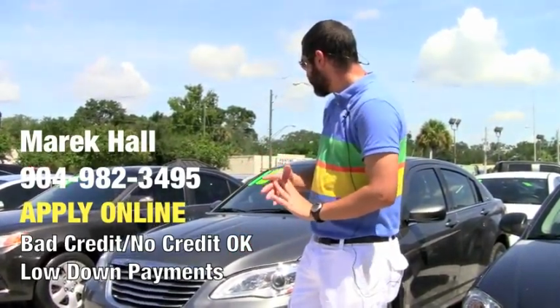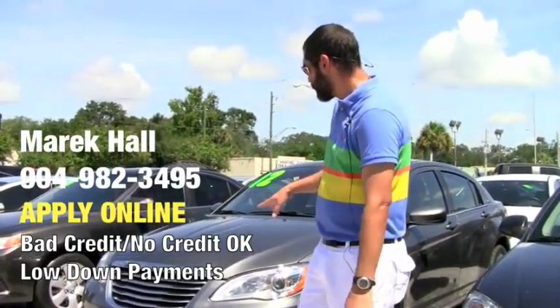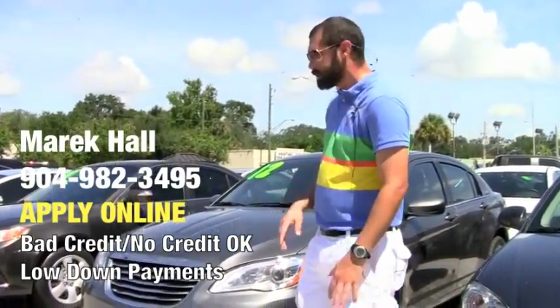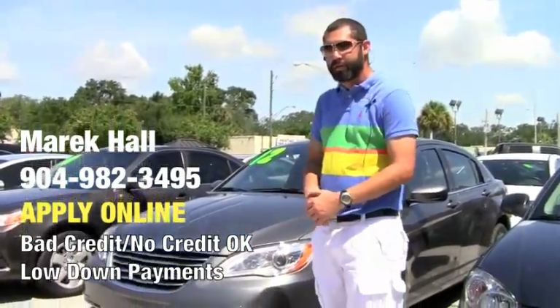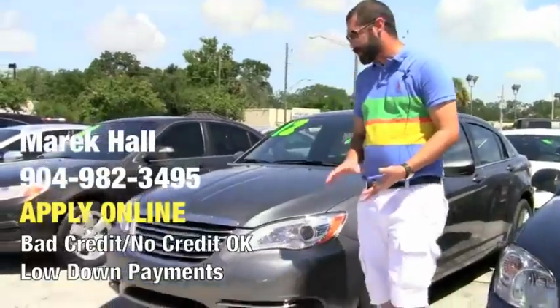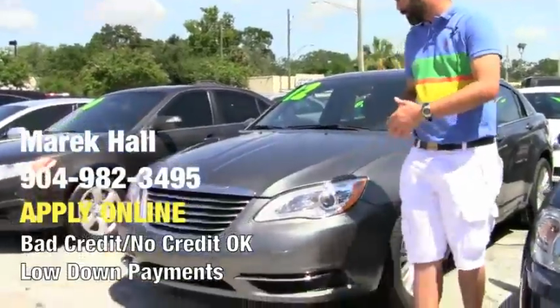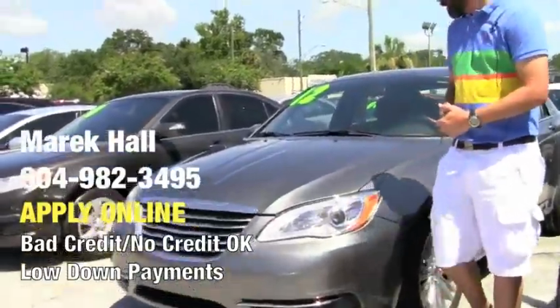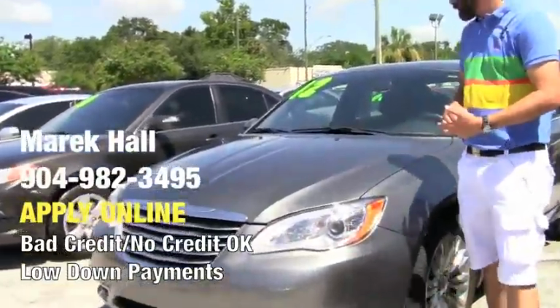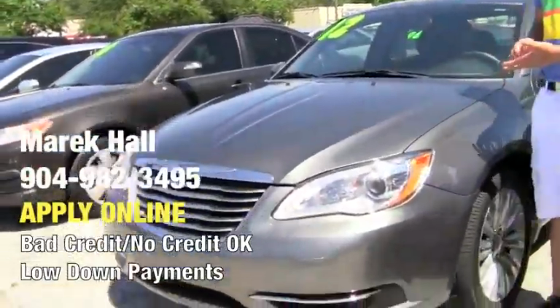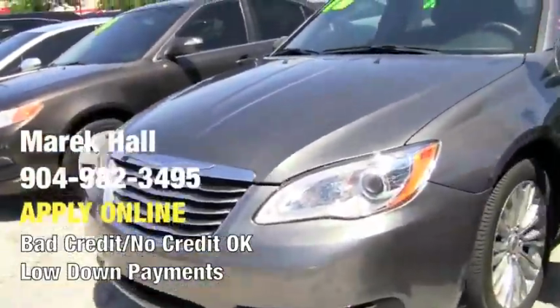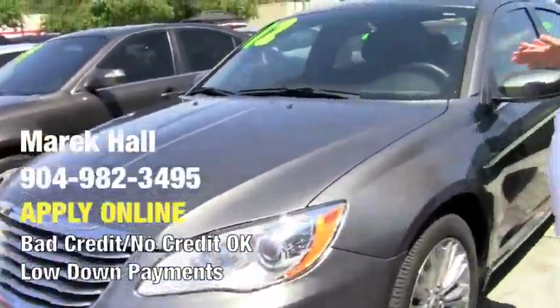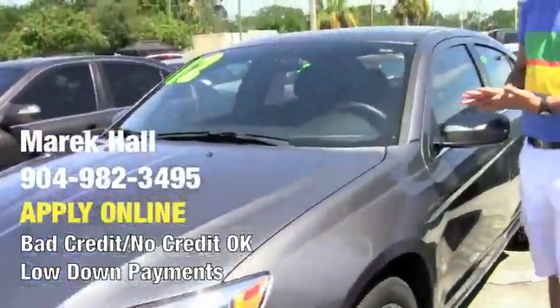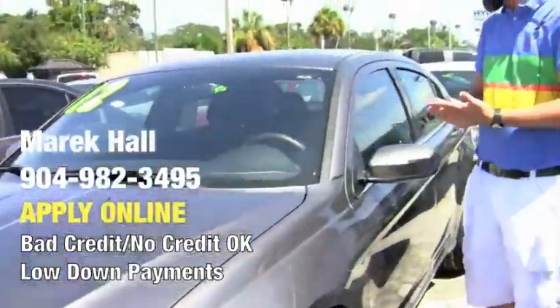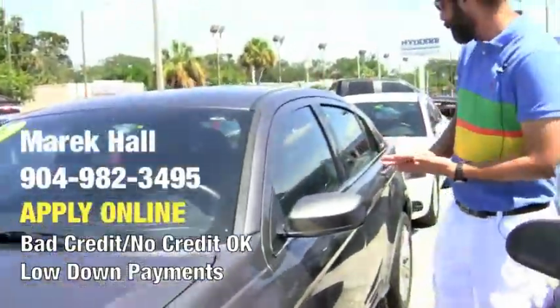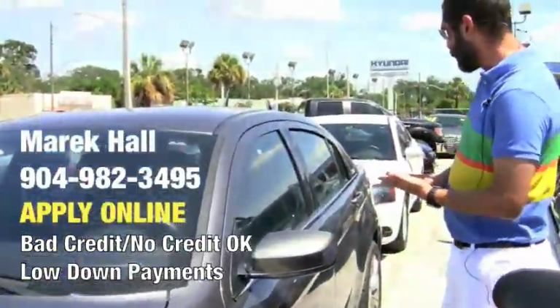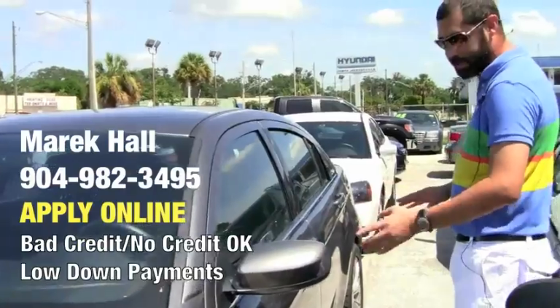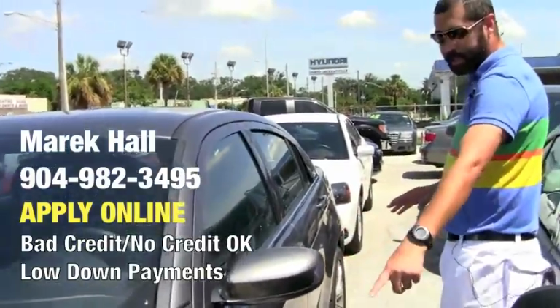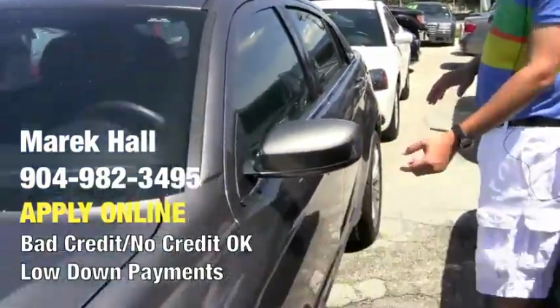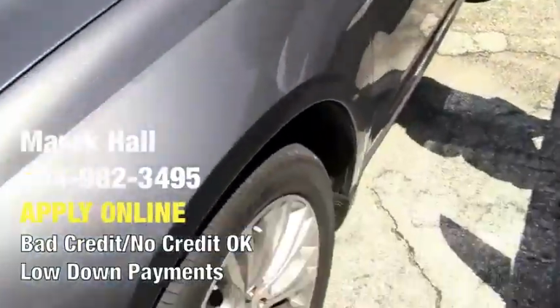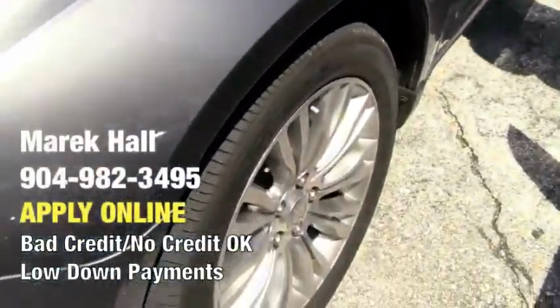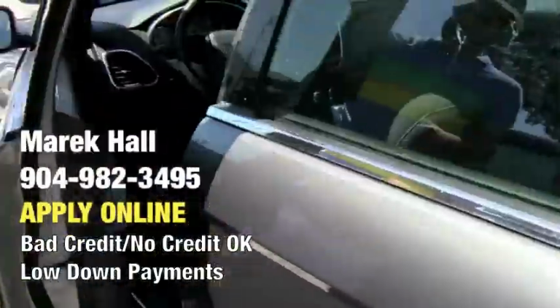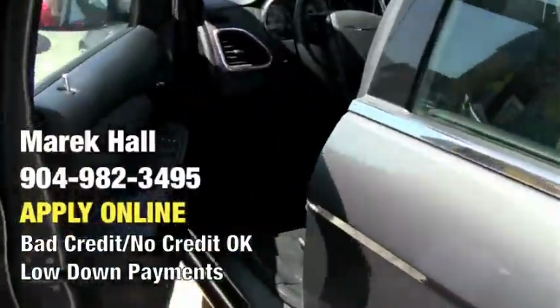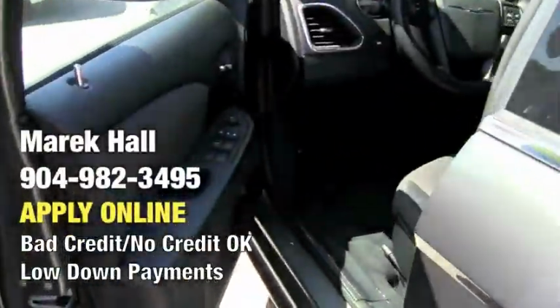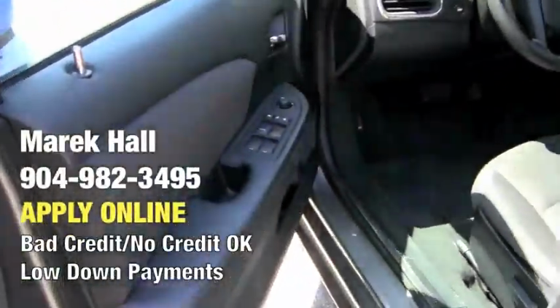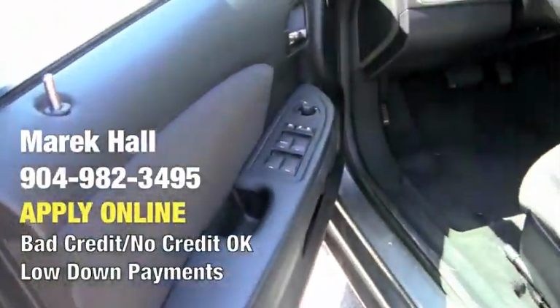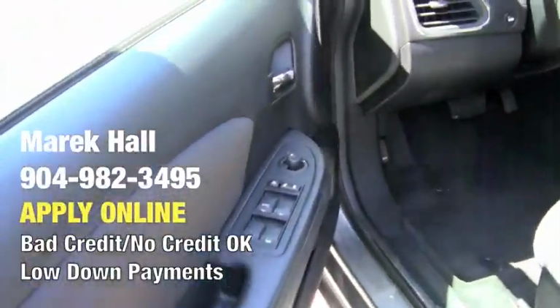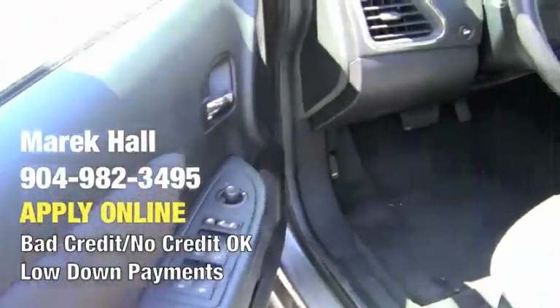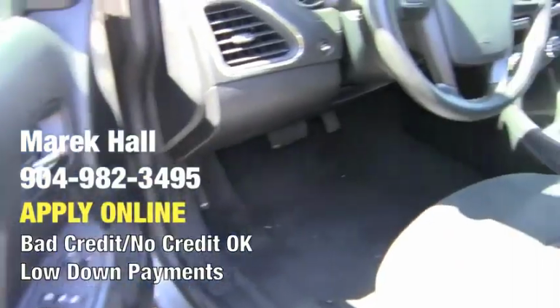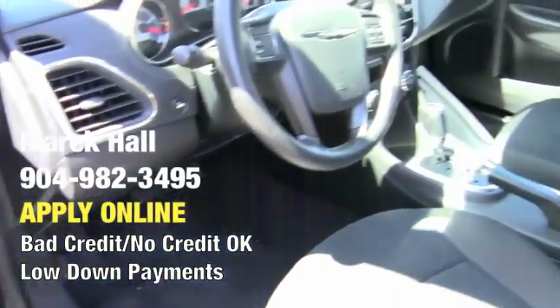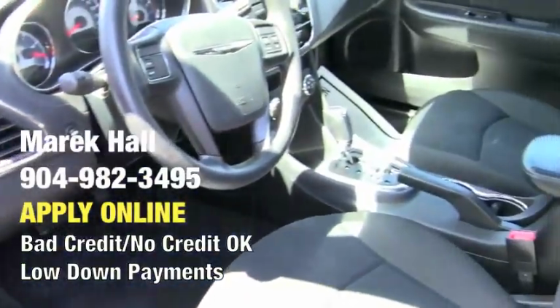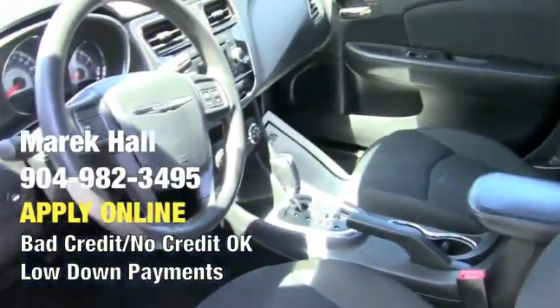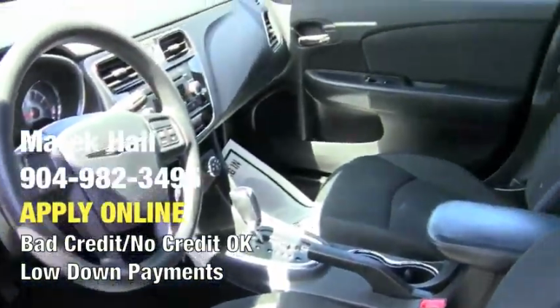So this is a 2012 200. It has 33,000 miles on it, still in our bumper-to-bumper warranty. Nice rims on it. I really like the interior of the Chrysler 200s — it's really nice. Nice layout.